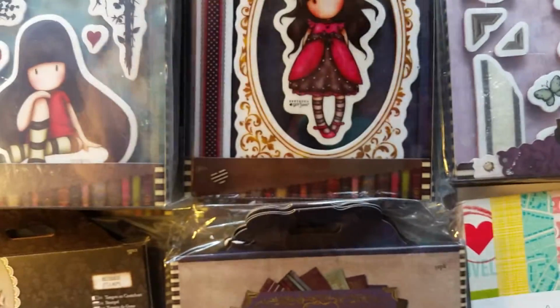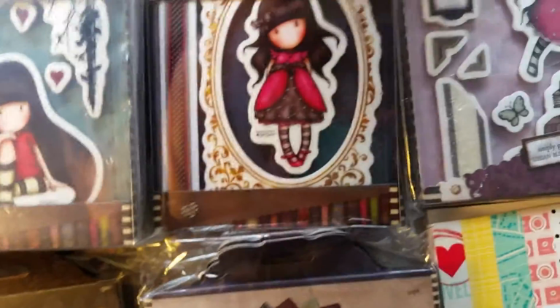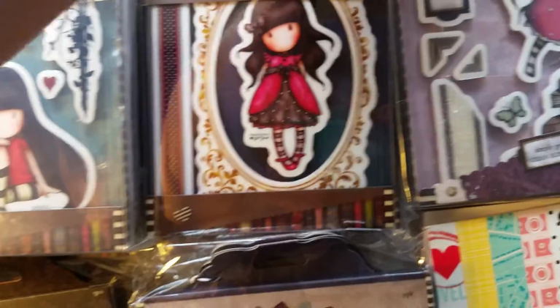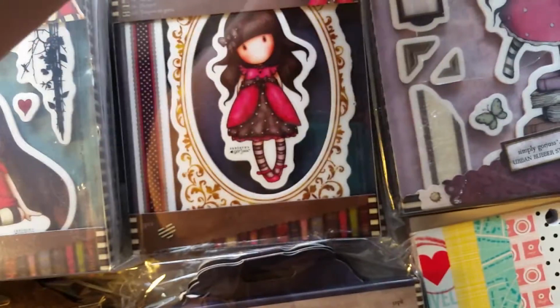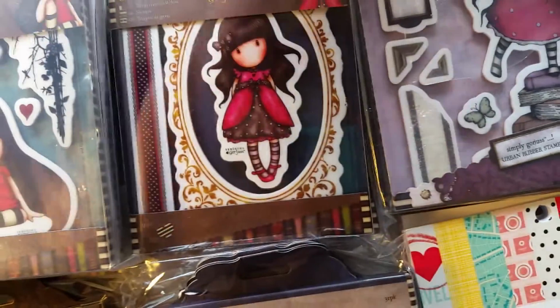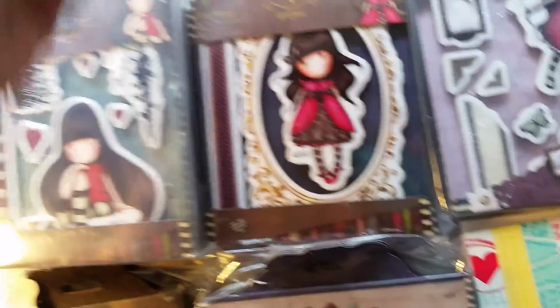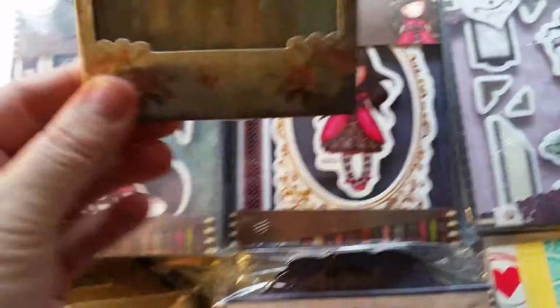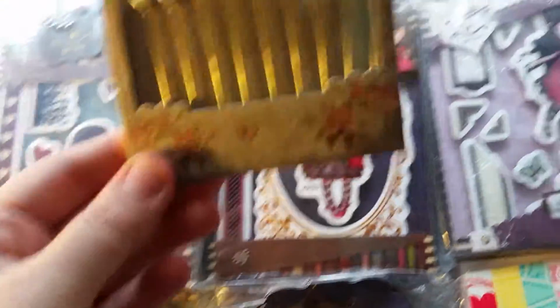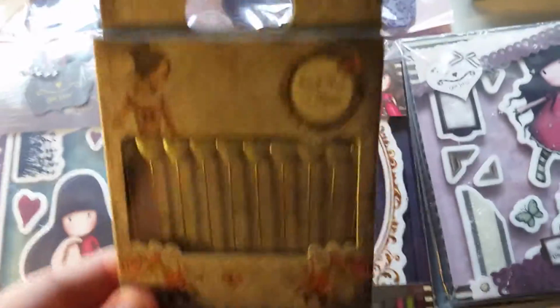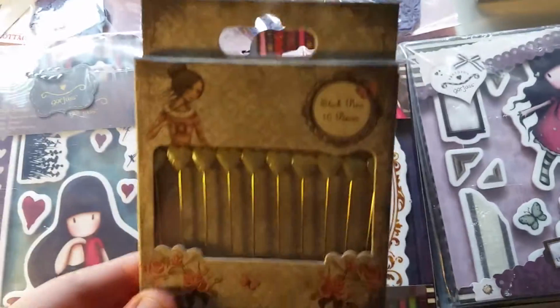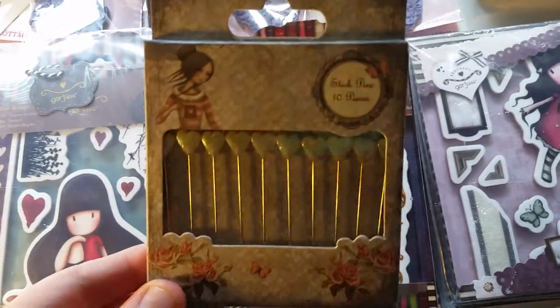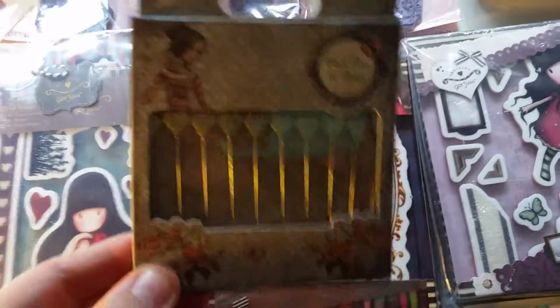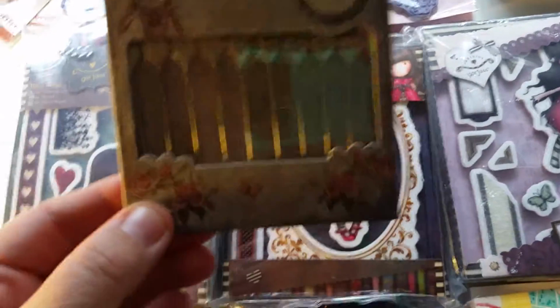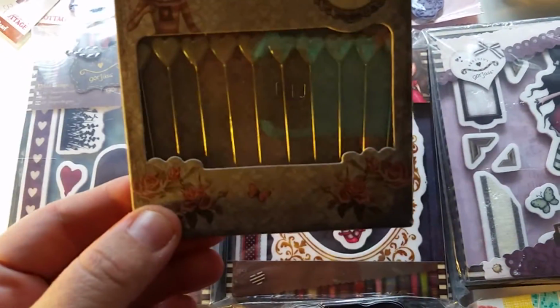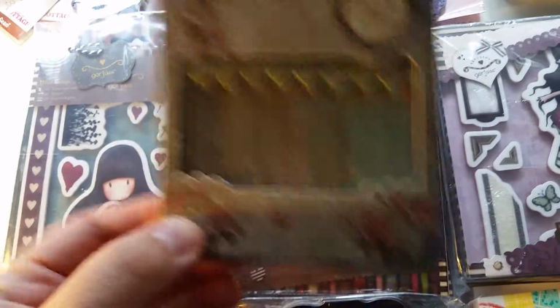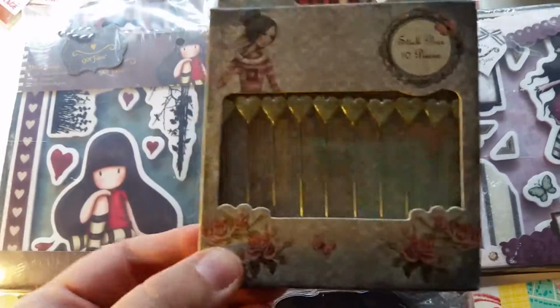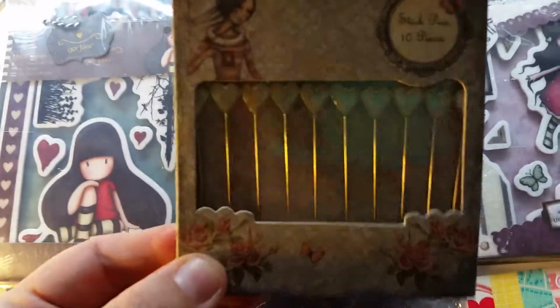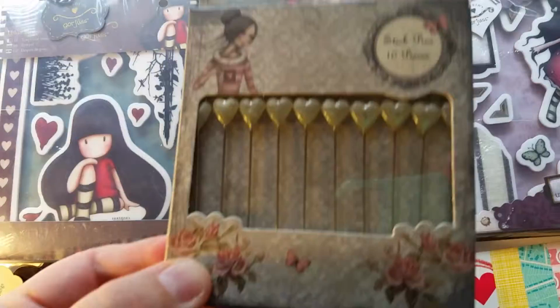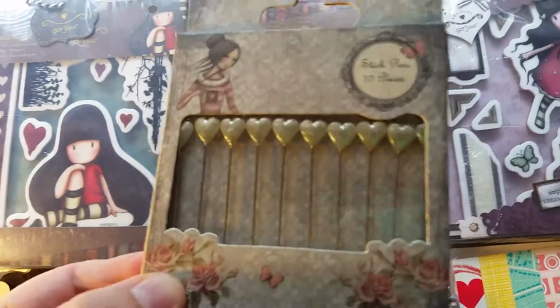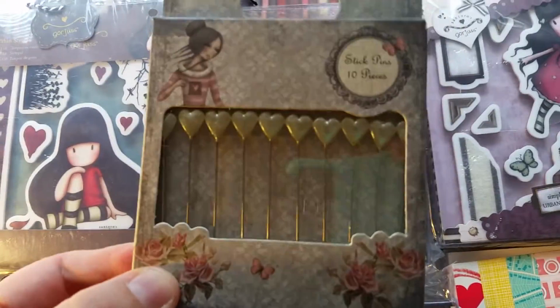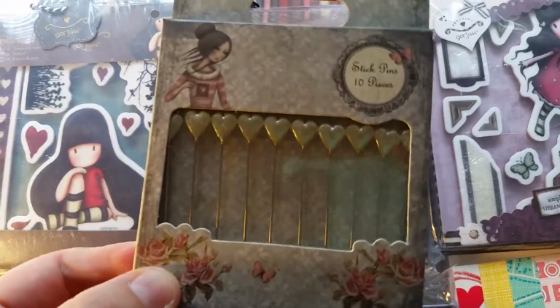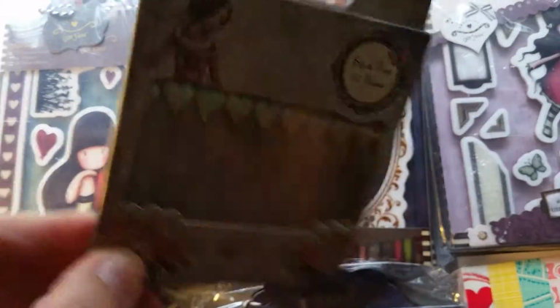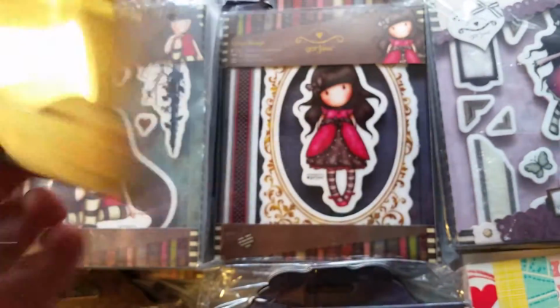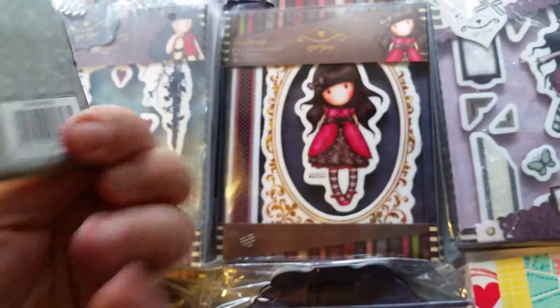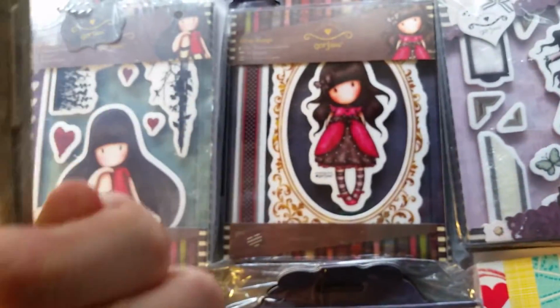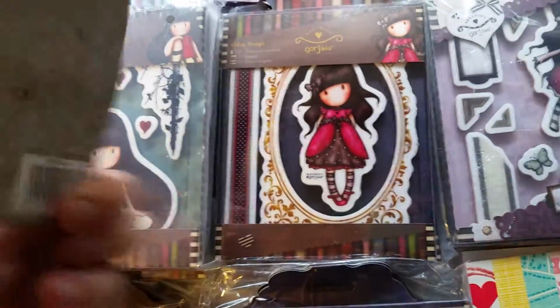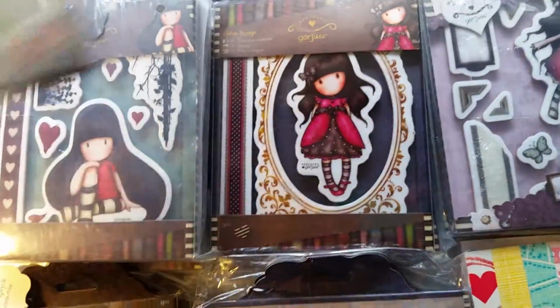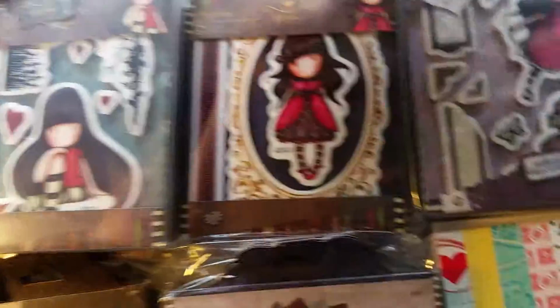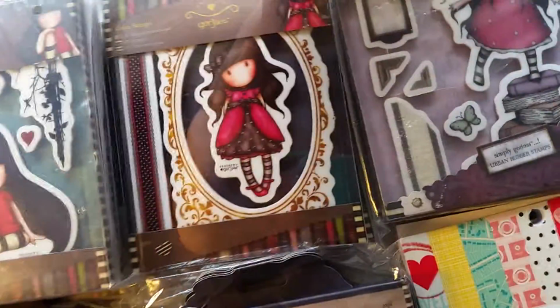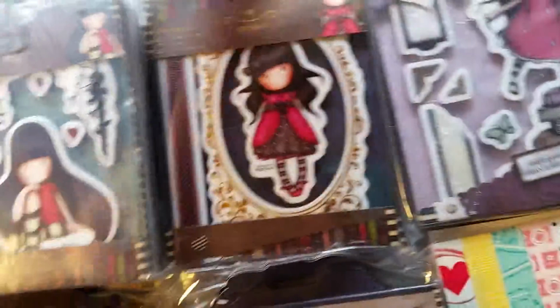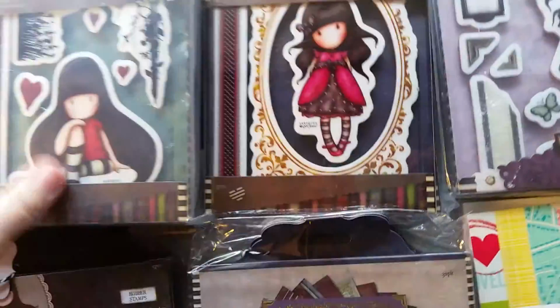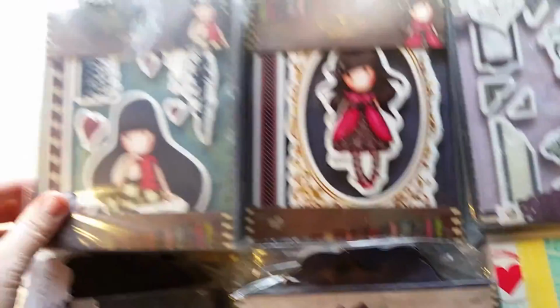And then we finally got our order of the Mirabelle stick pens in. So check those out.